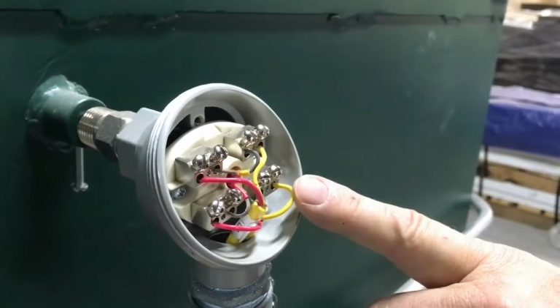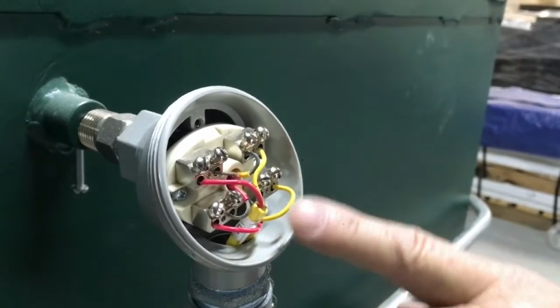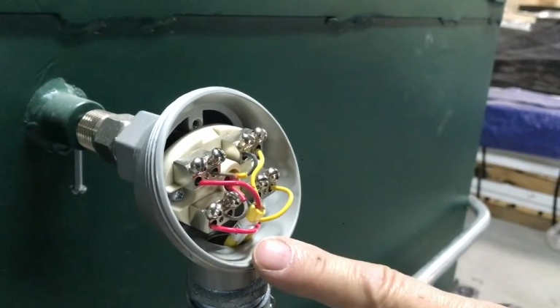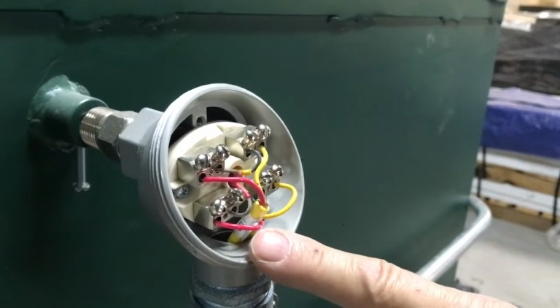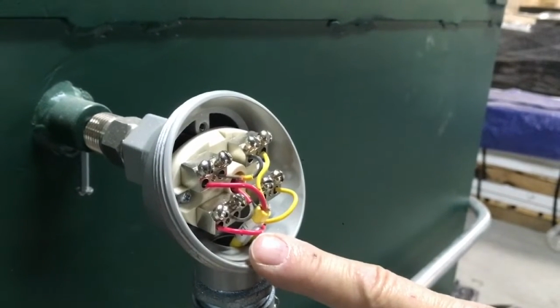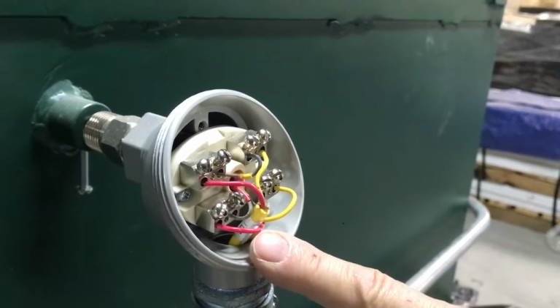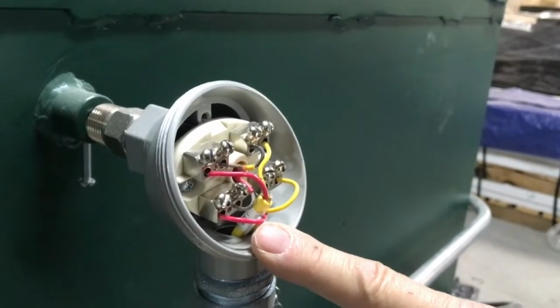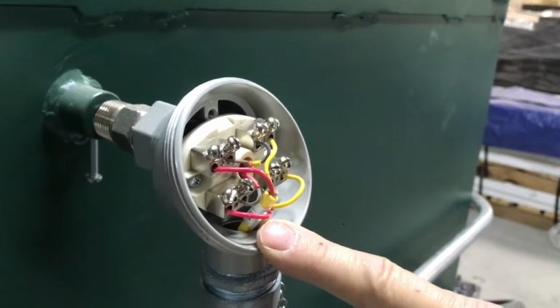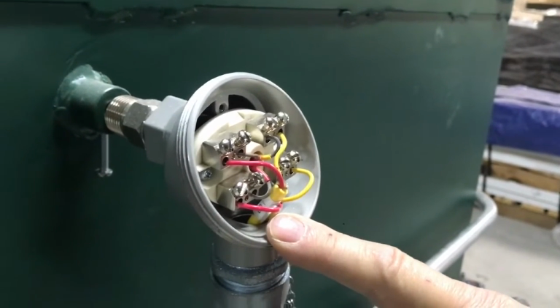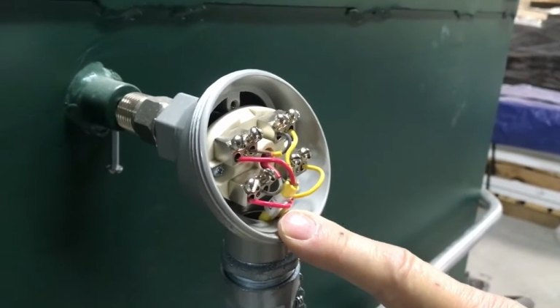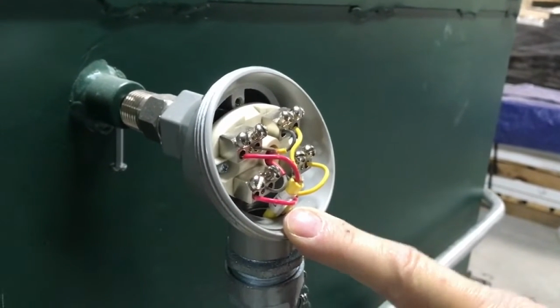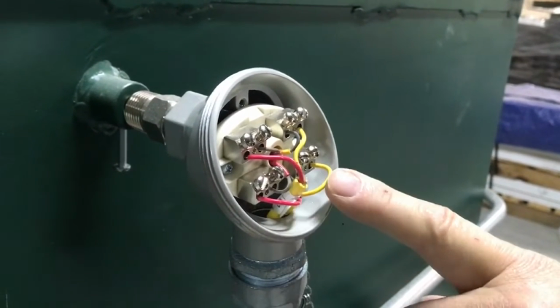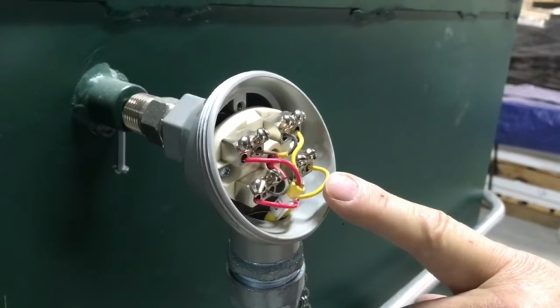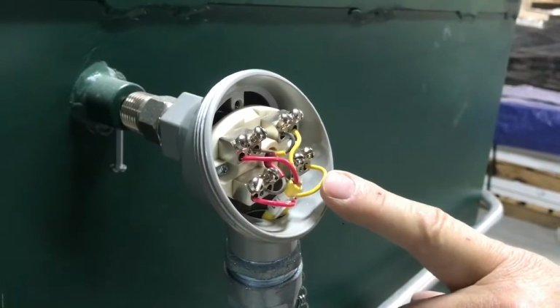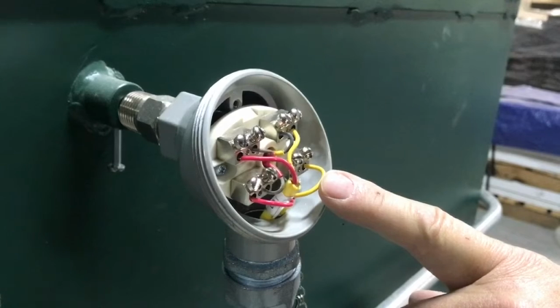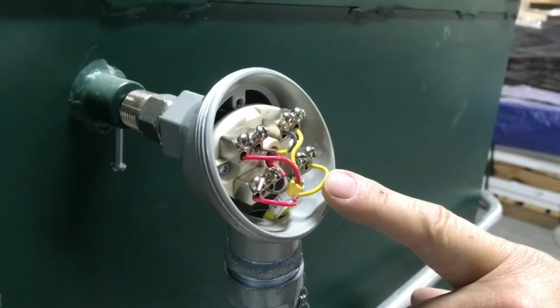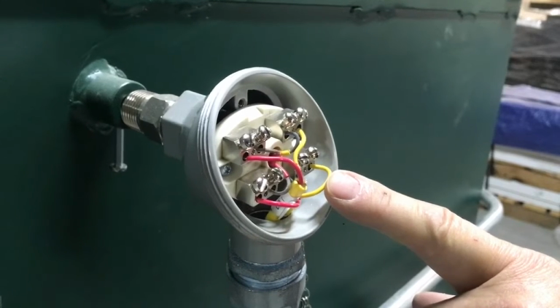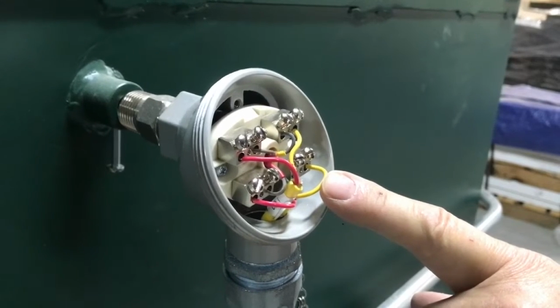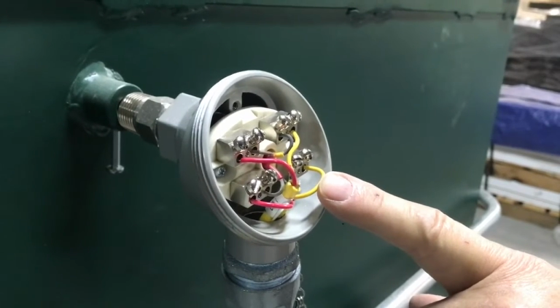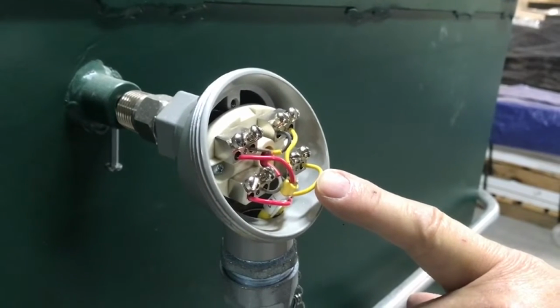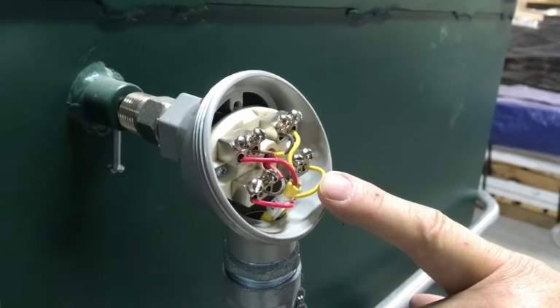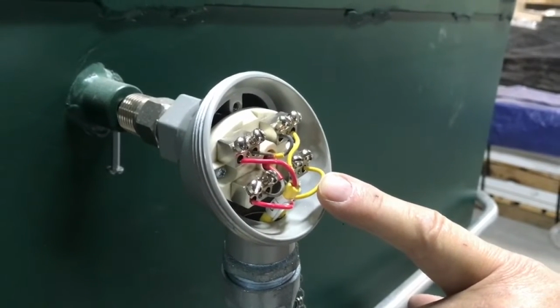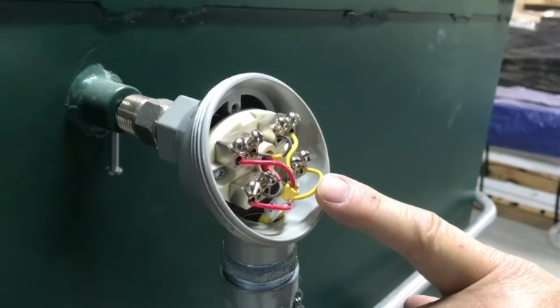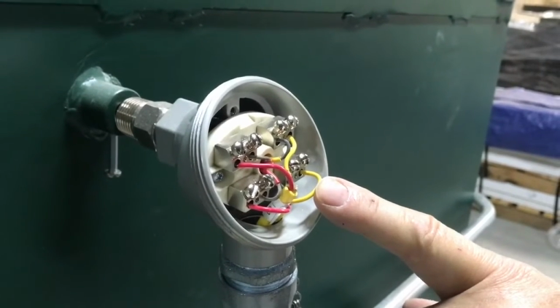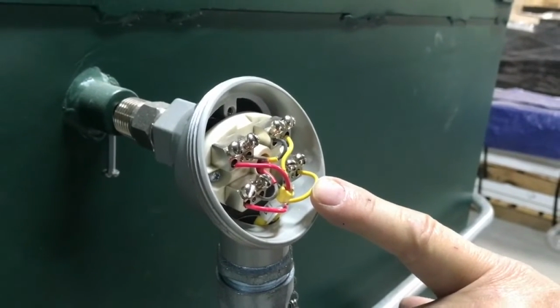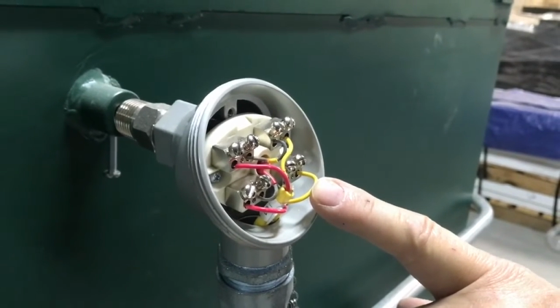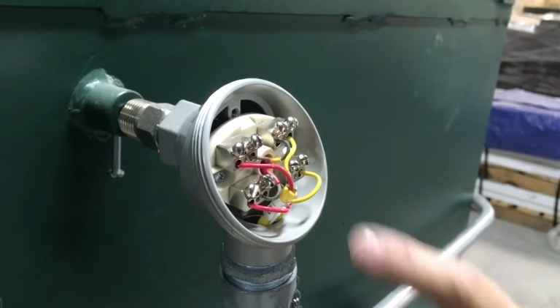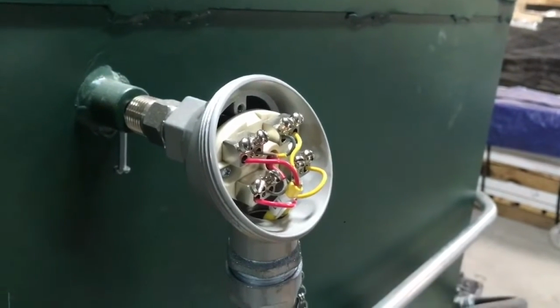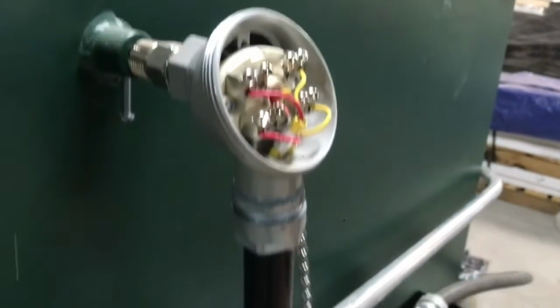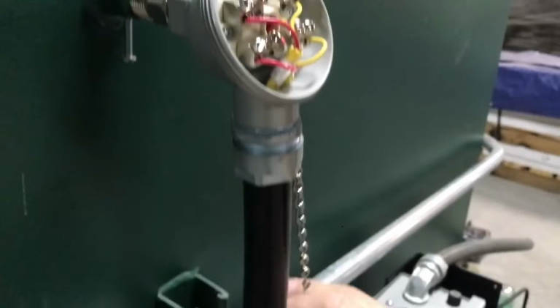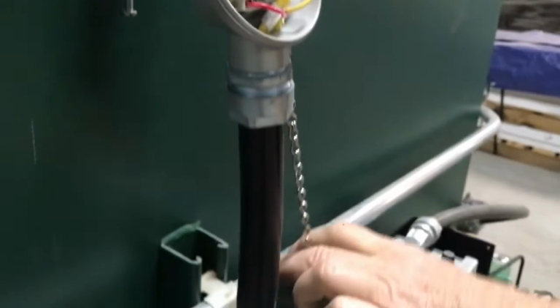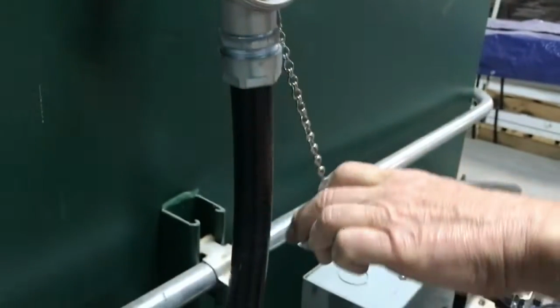These yellow and red wires here are thermocouple wires, and each of these goes to a separate sensor in the control panel. So we don't have to have two thermocouples going in there.